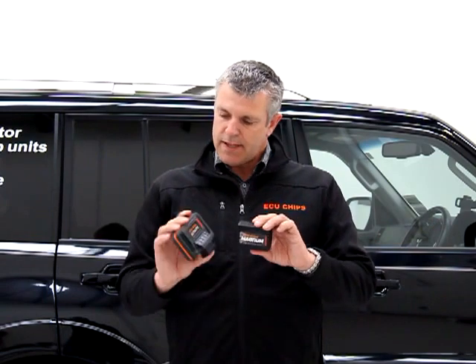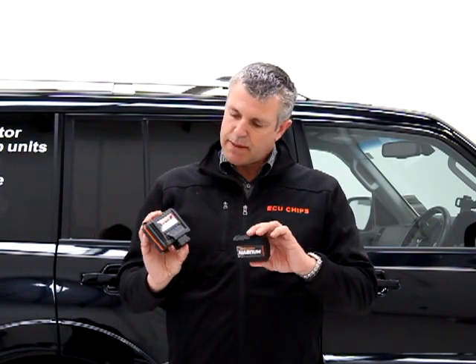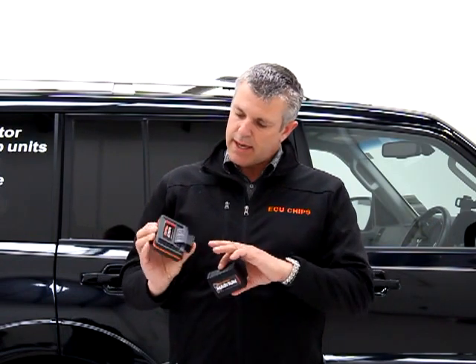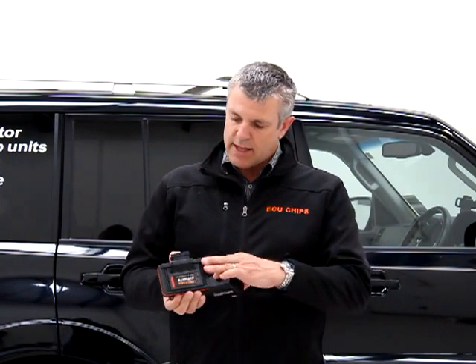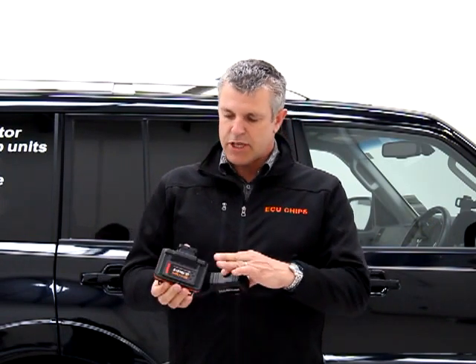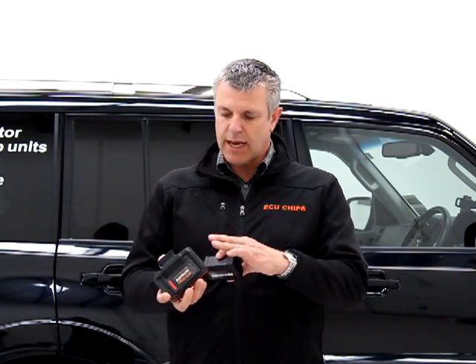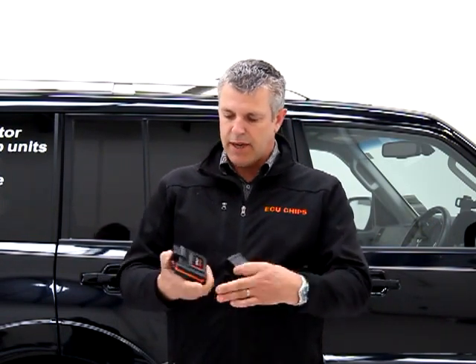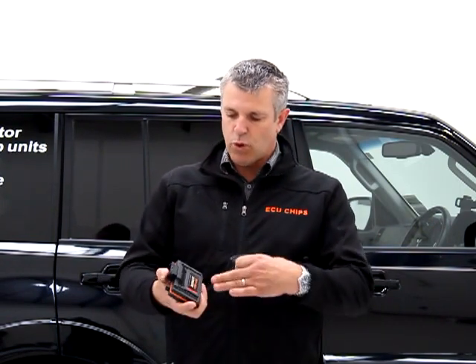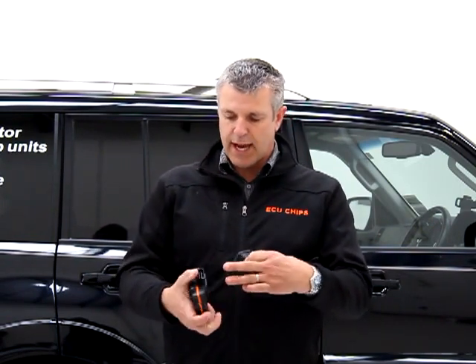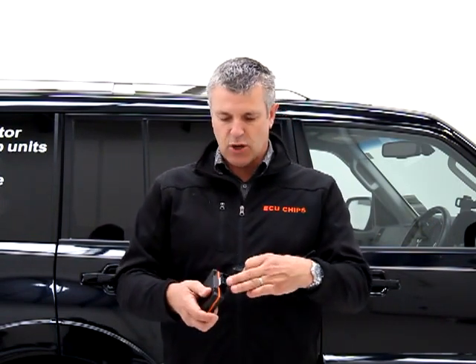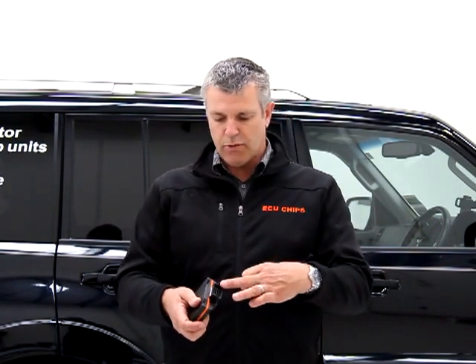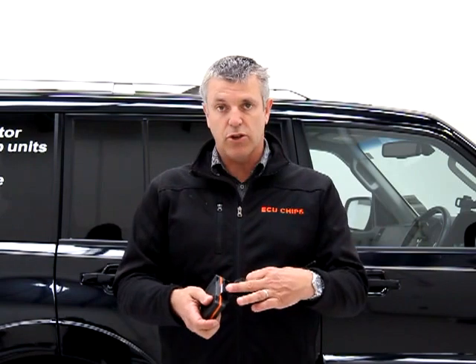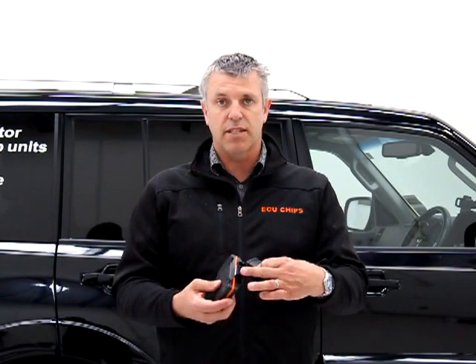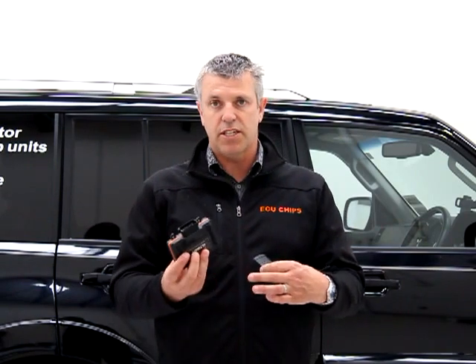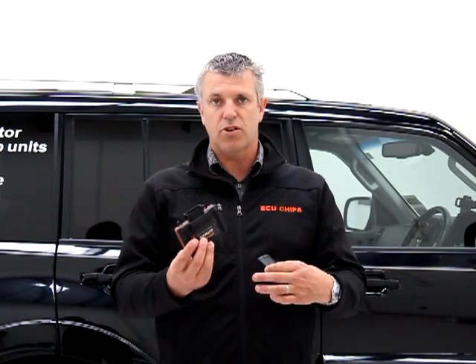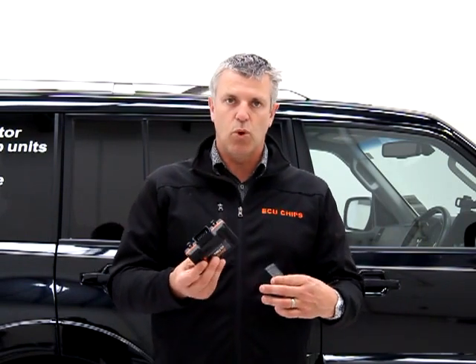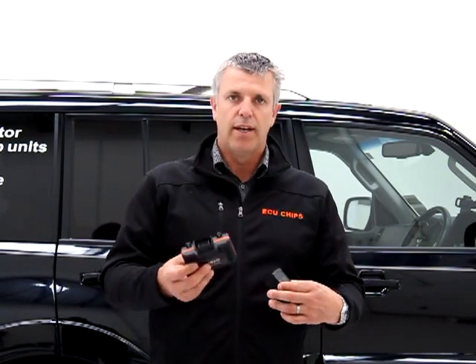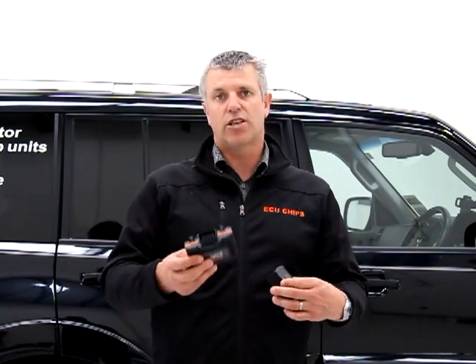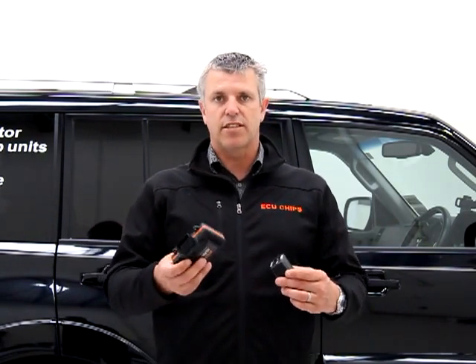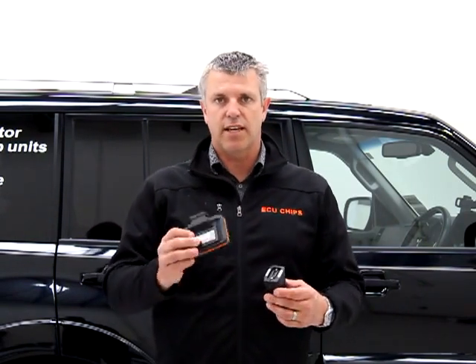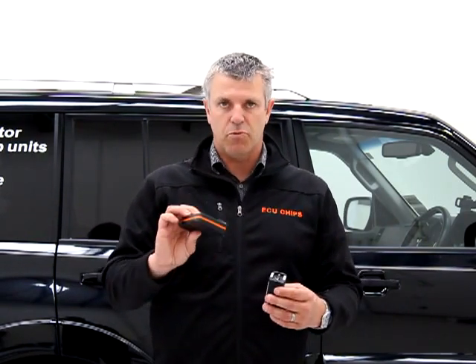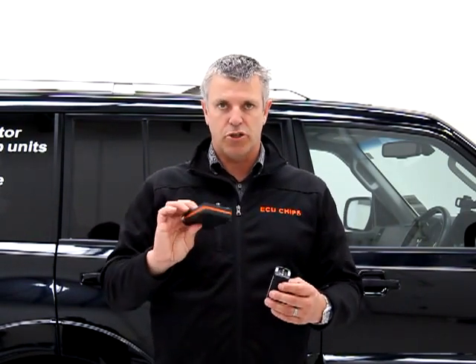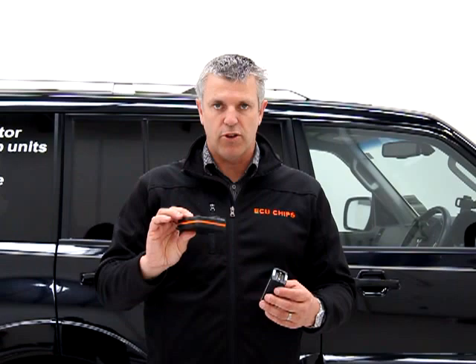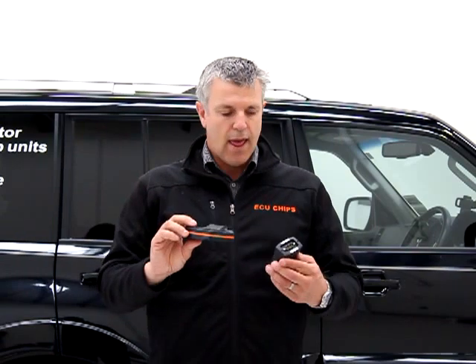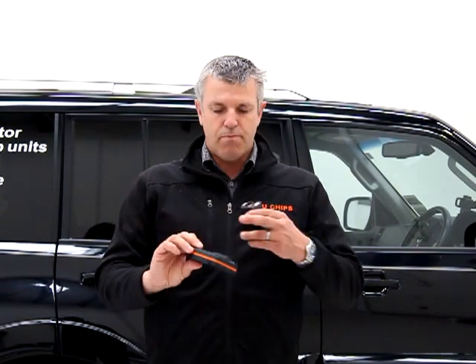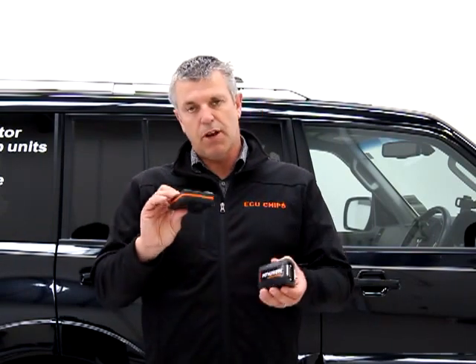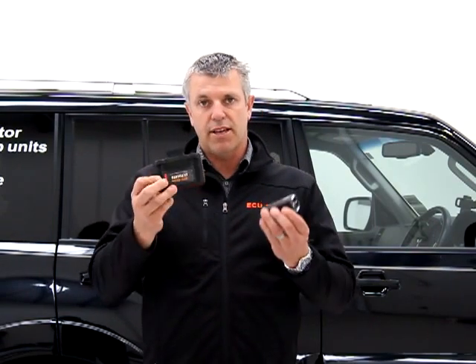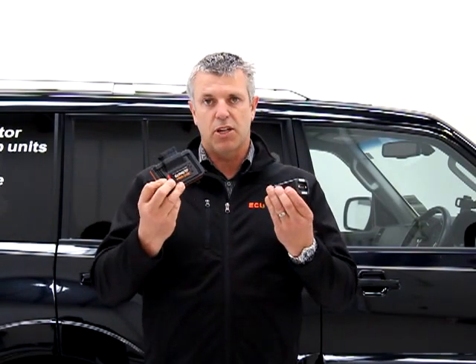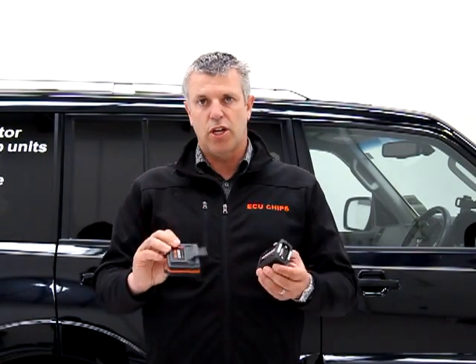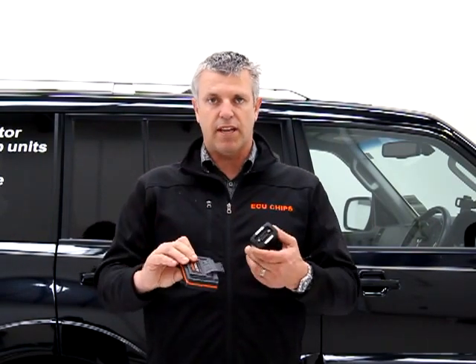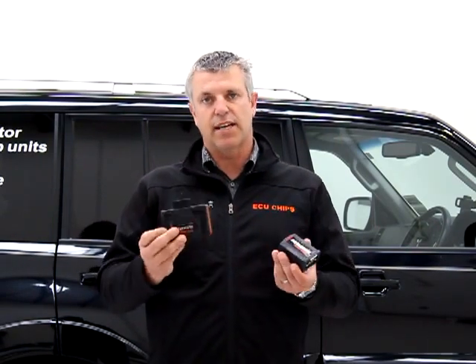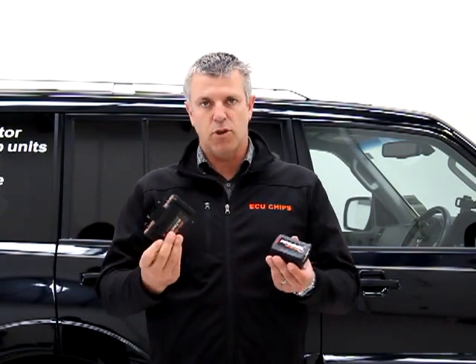This is the big brother — this is the ultimate chip. It comes completely in a waterproof case and has a waterproof connection onto the plug. So we tend to use this one more in trucks and tractors and things that get hit with pressure washers. Similar operating system in both units, in fact, and they take the same software.